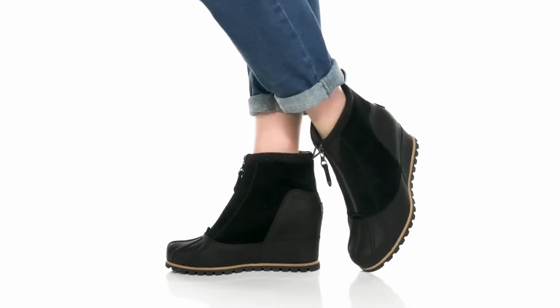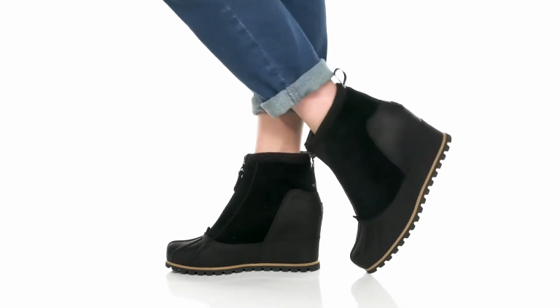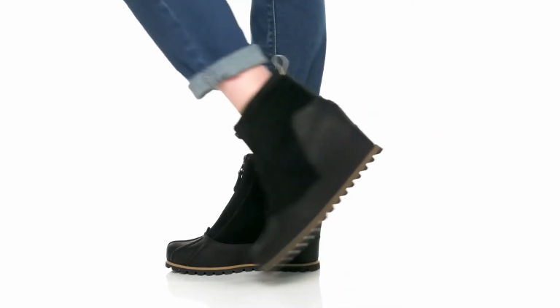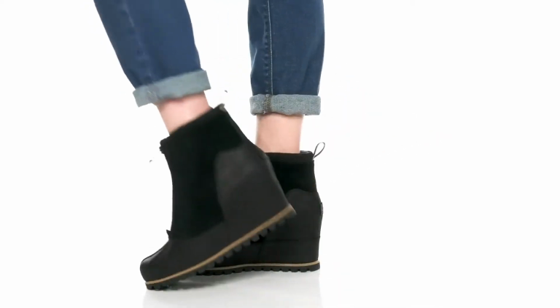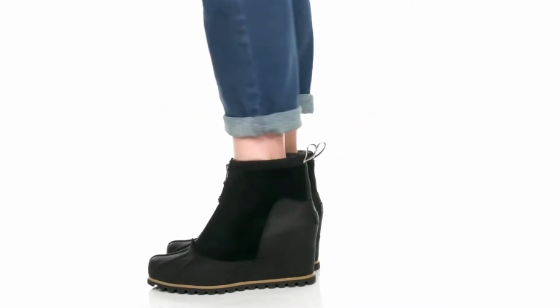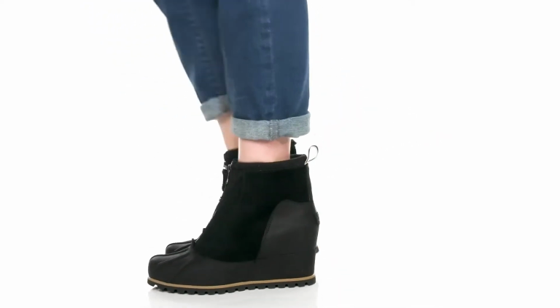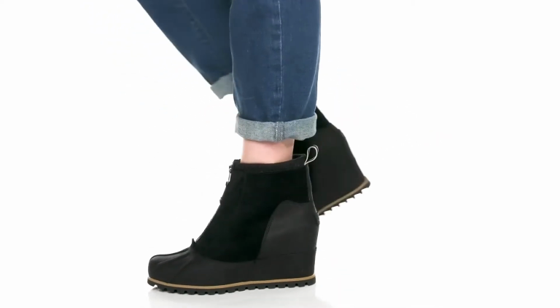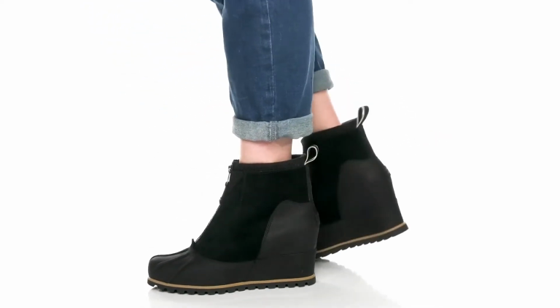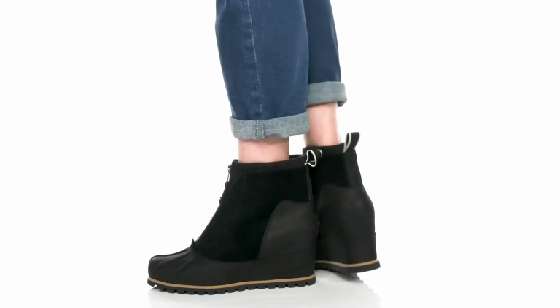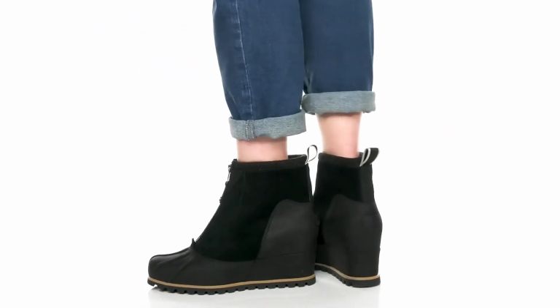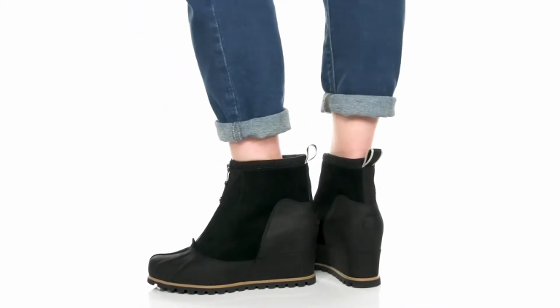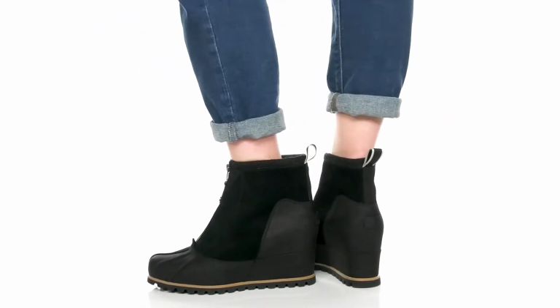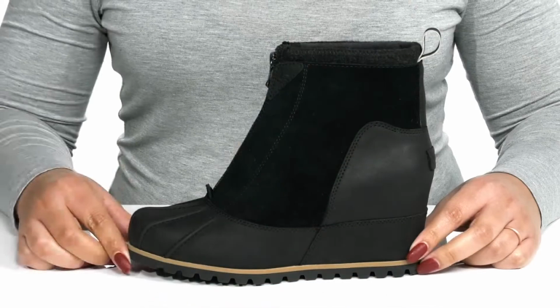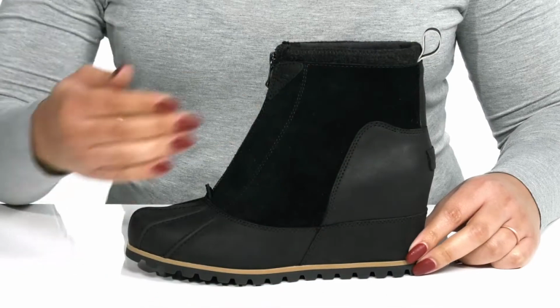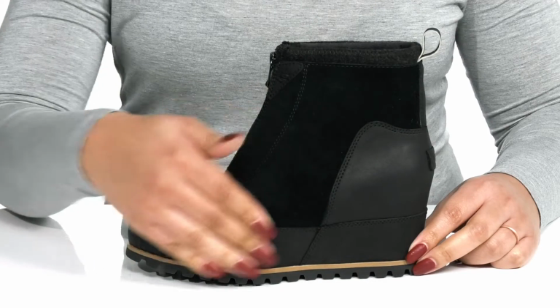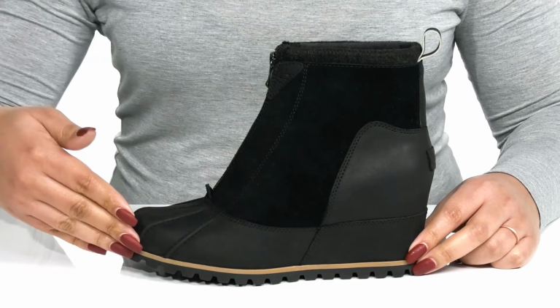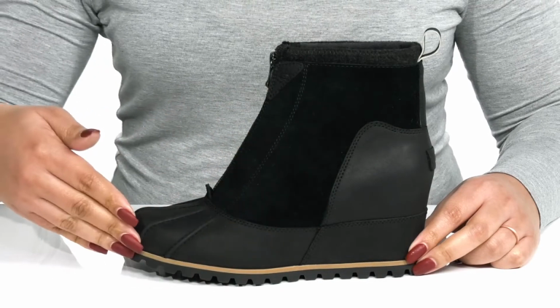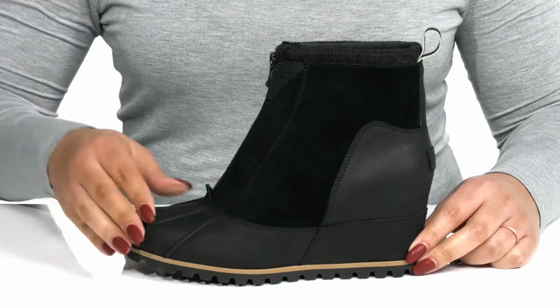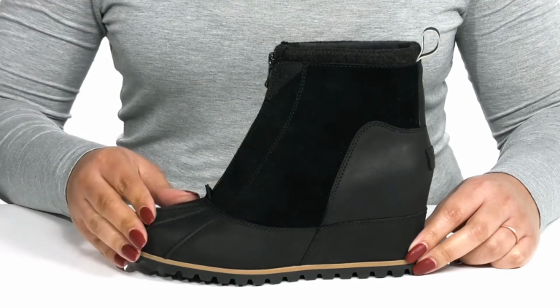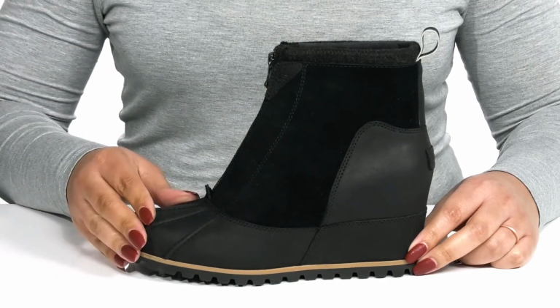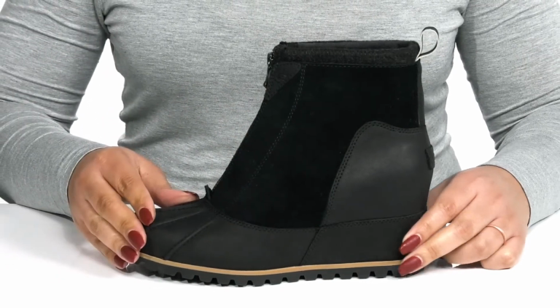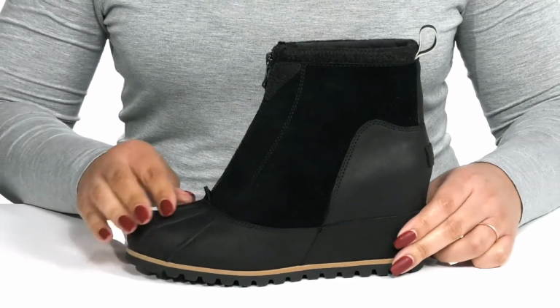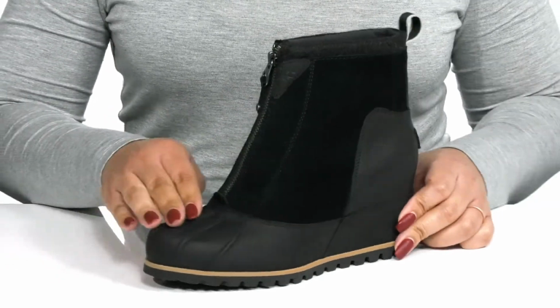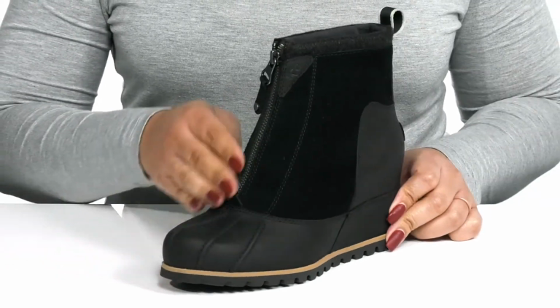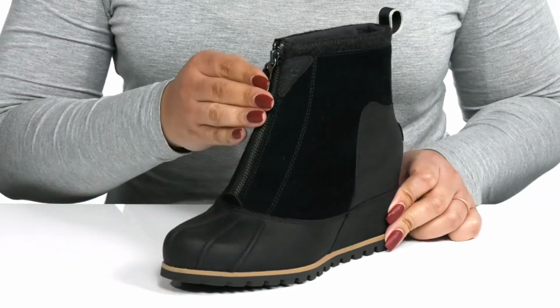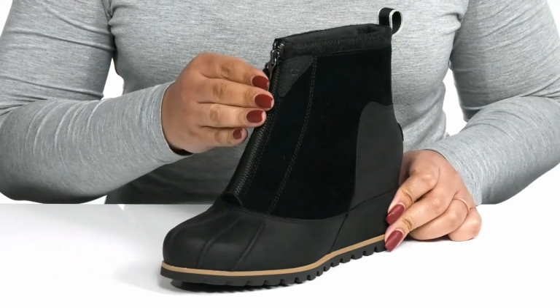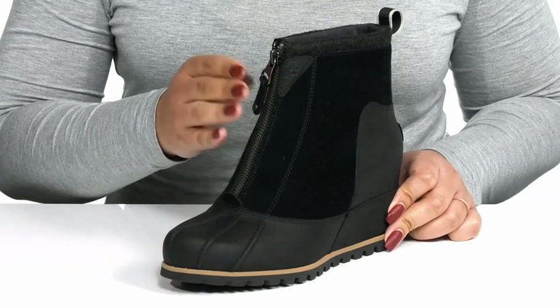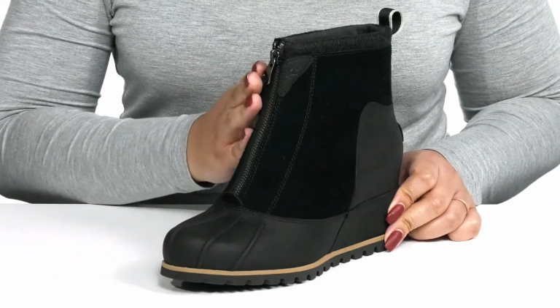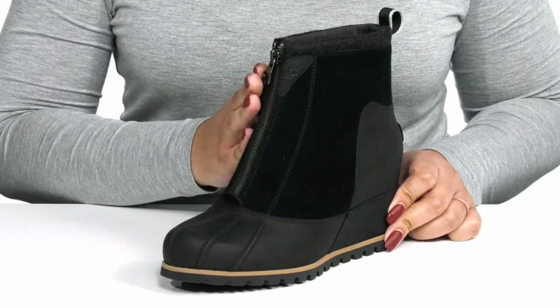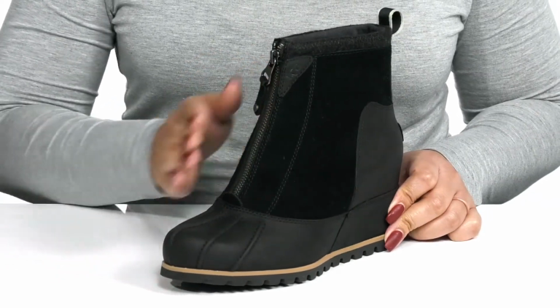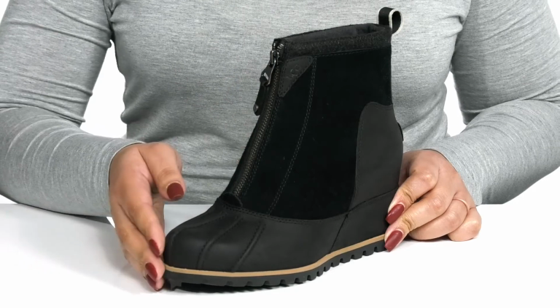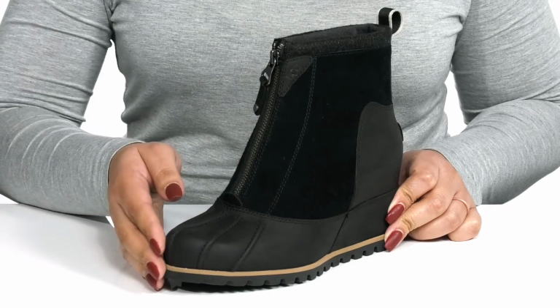Zip yourself into fashion when you wear these cute boots by UGG. They feature a waterproof leather upper to keep your feet nice and dry, and a zipper closure that goes up the vamp for easy on and off.